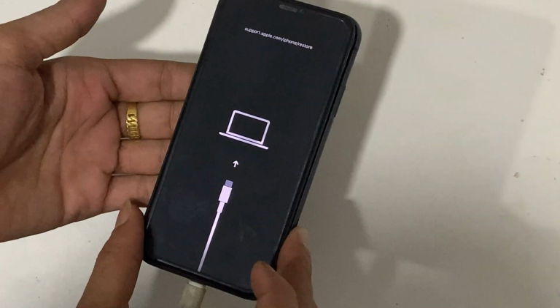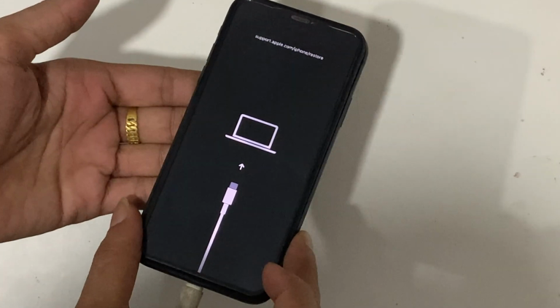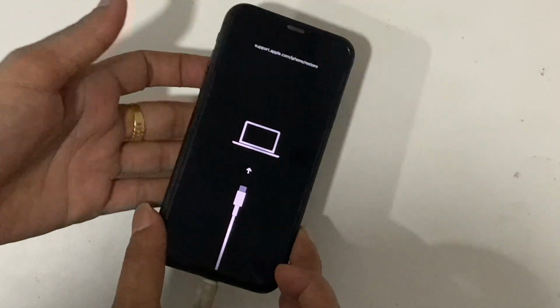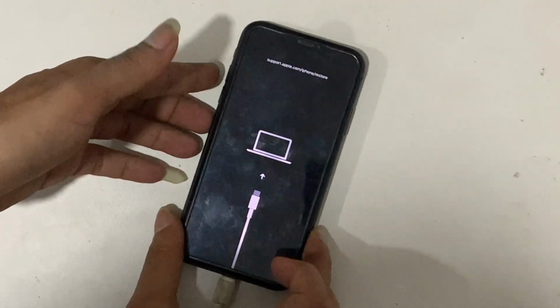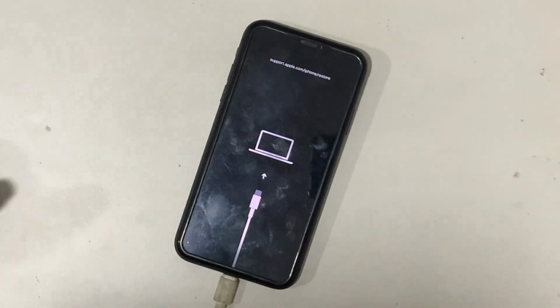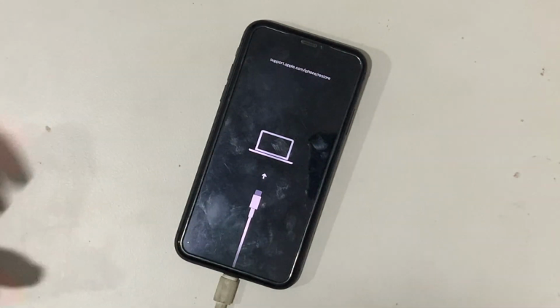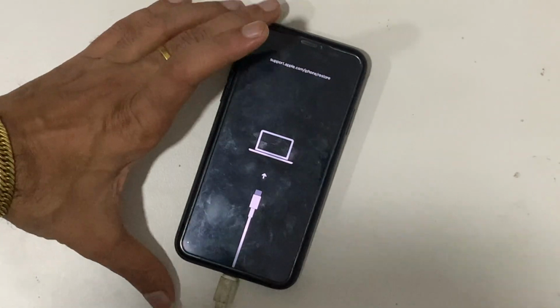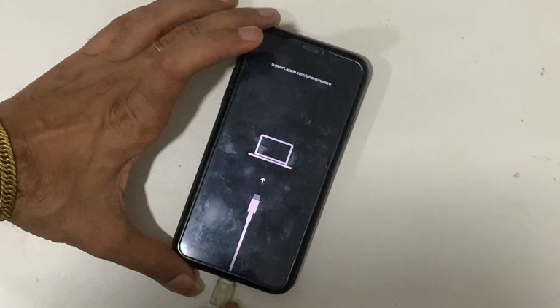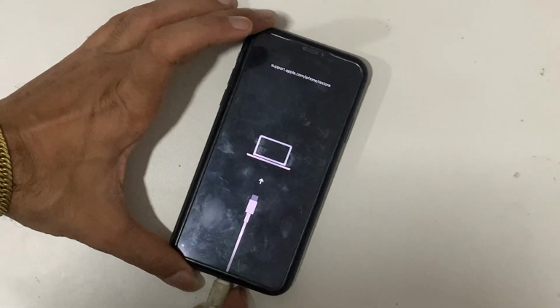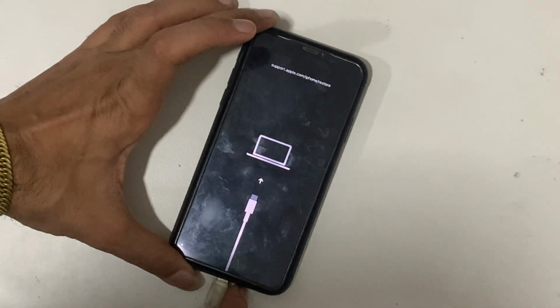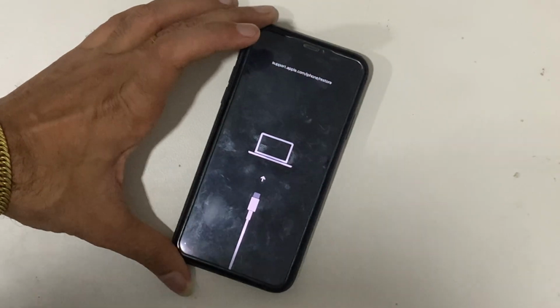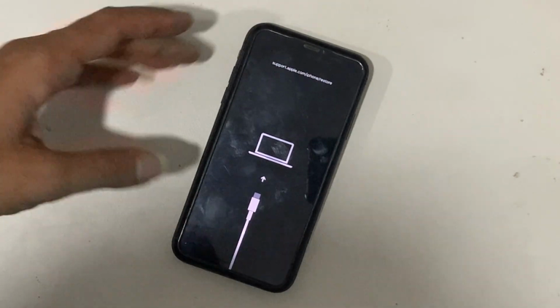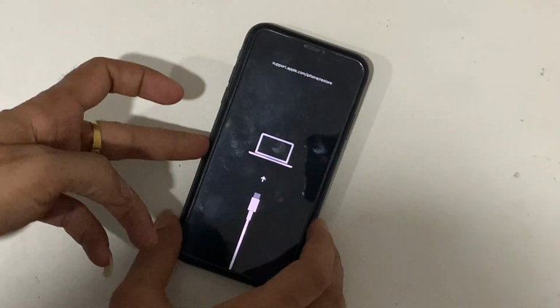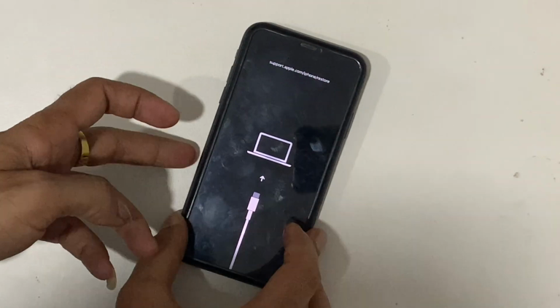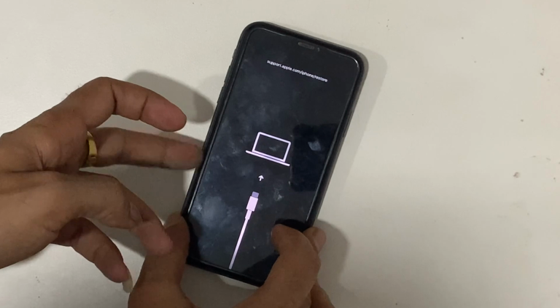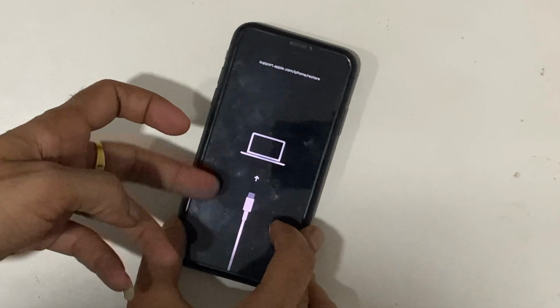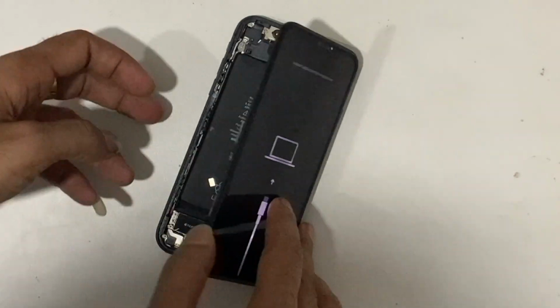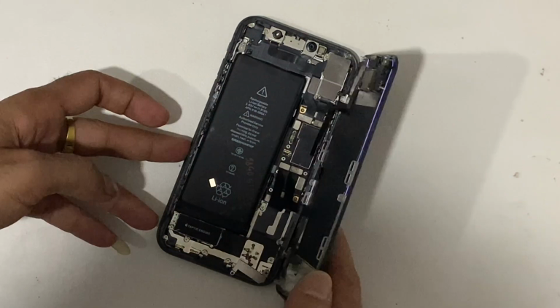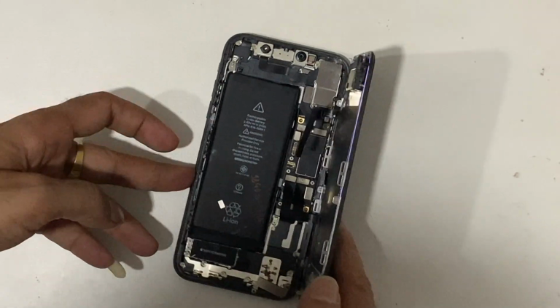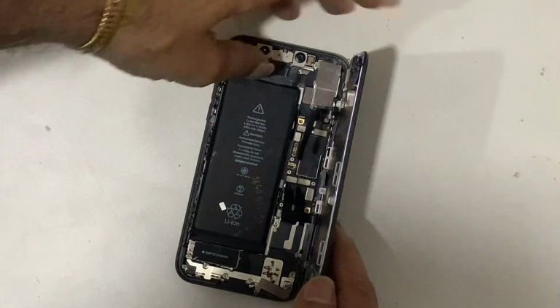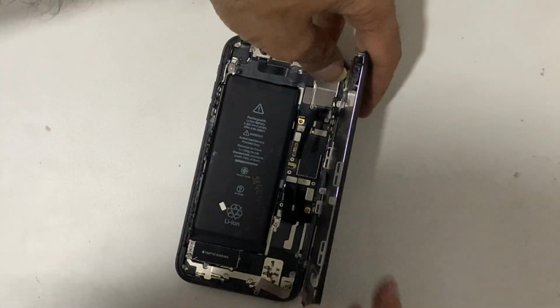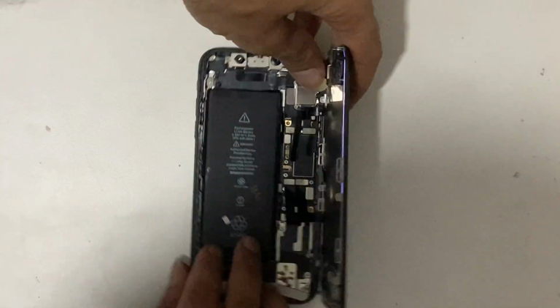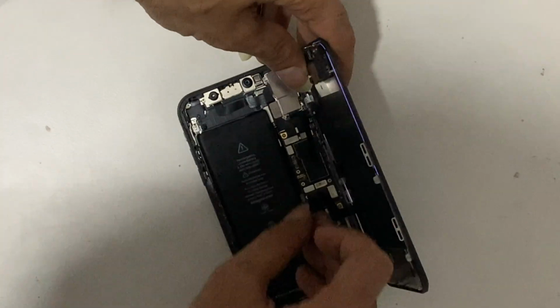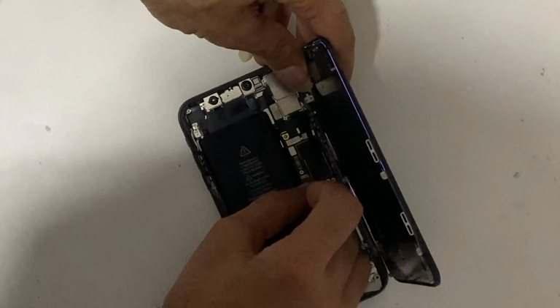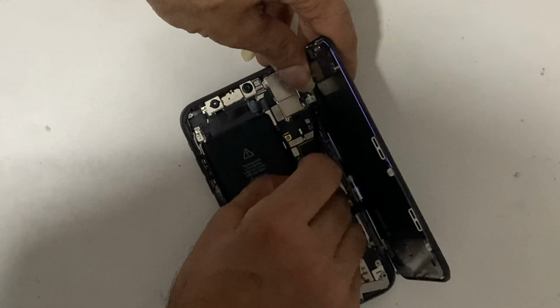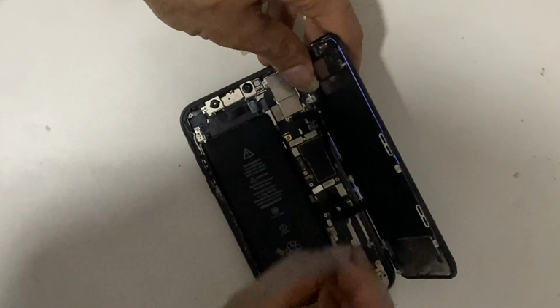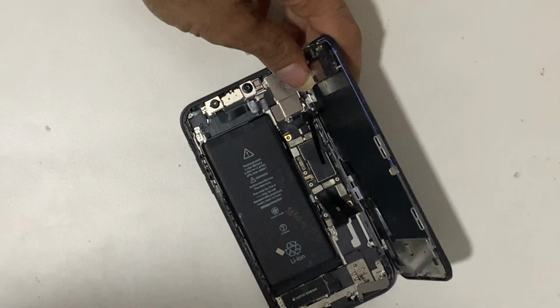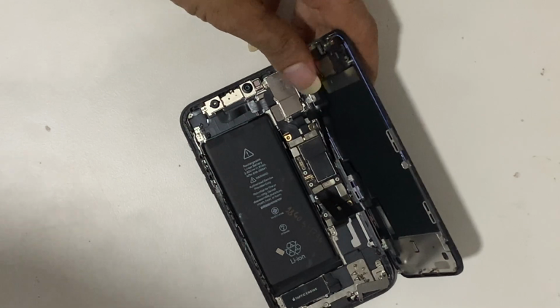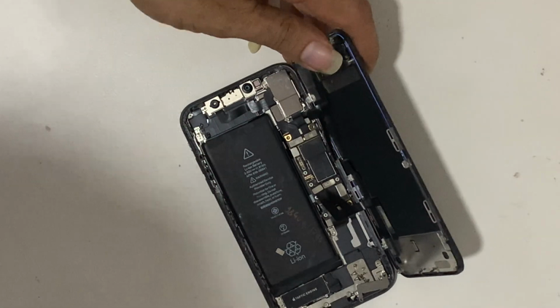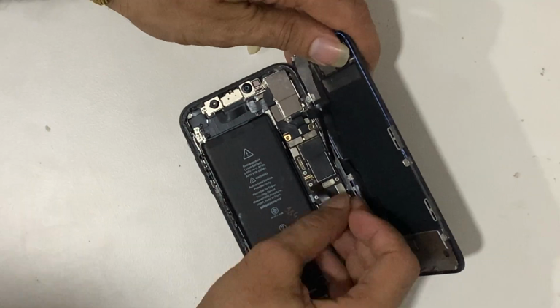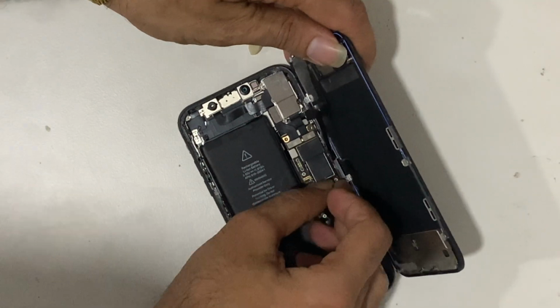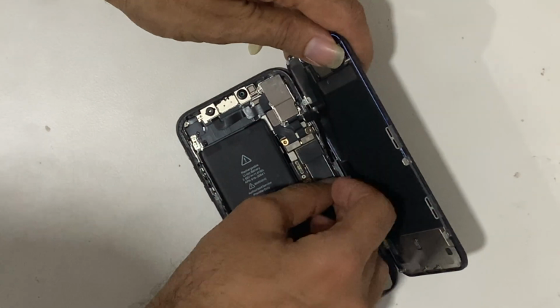Such faults can mostly be seen on already repaired devices. The gasket between the middle frame and LCD has become torn or broken. Disconnect the battery and all flex cables carefully.